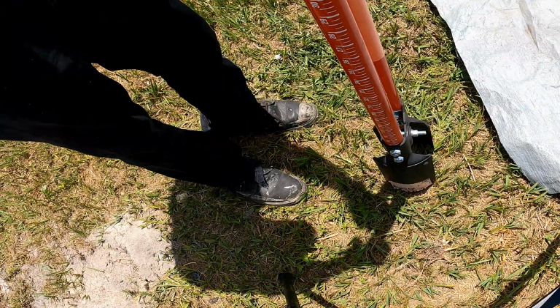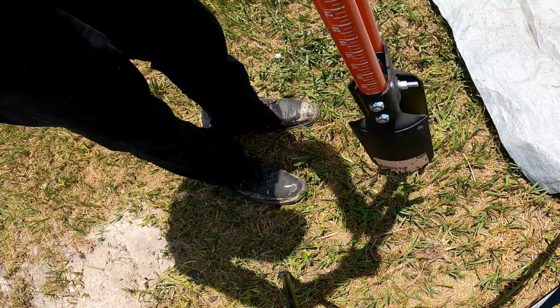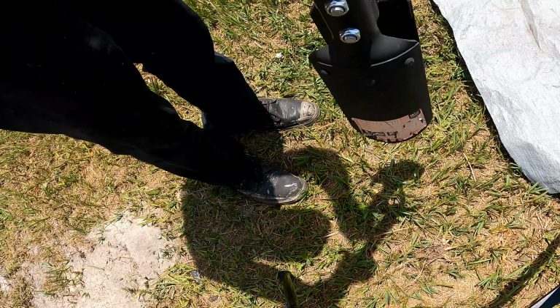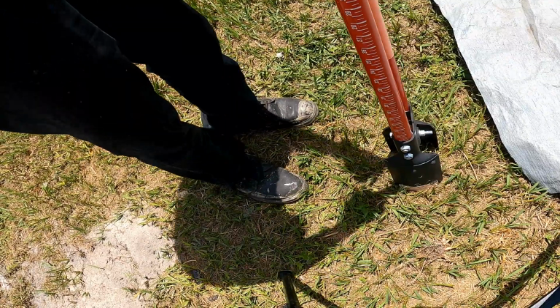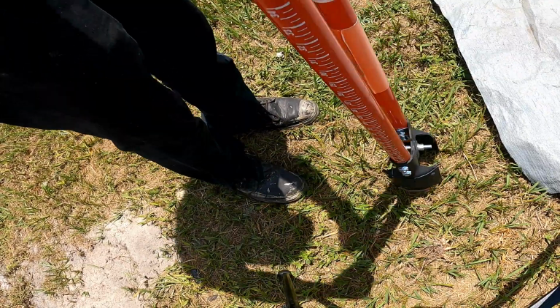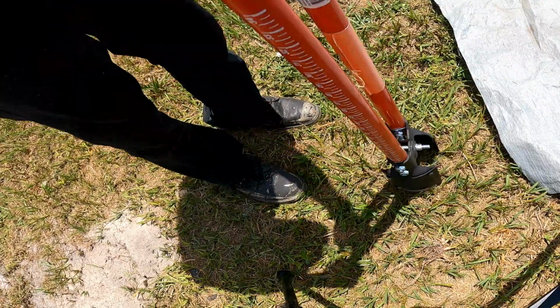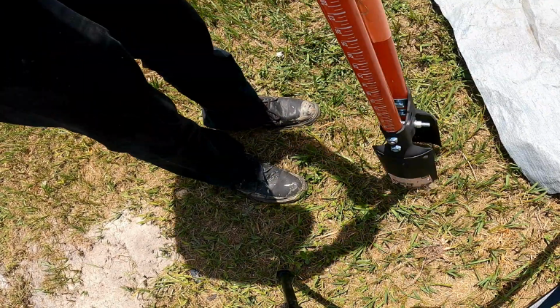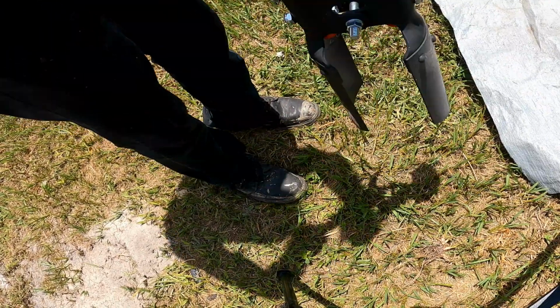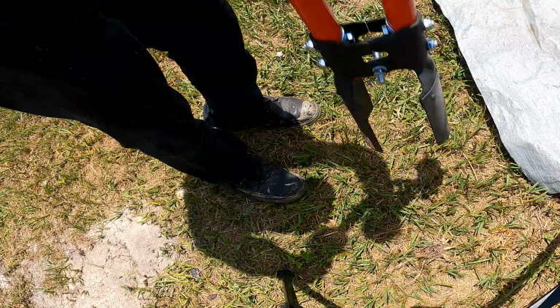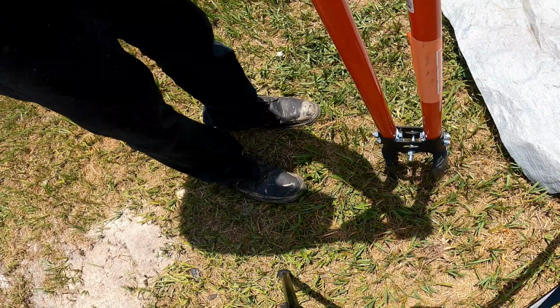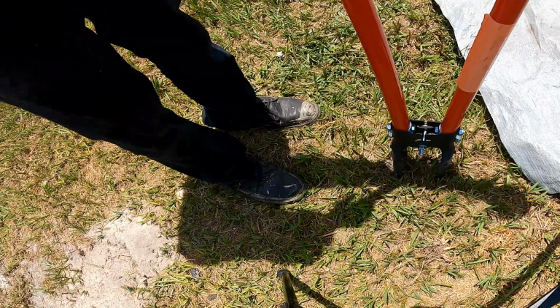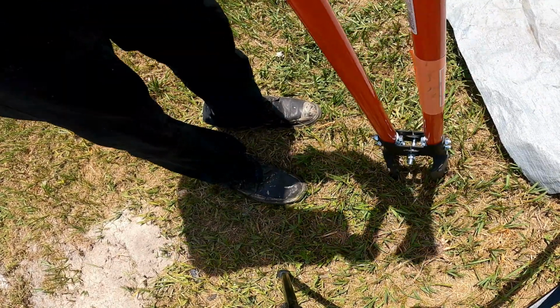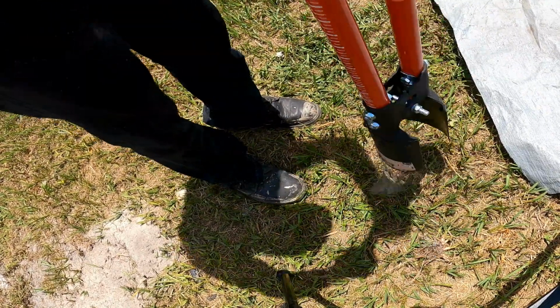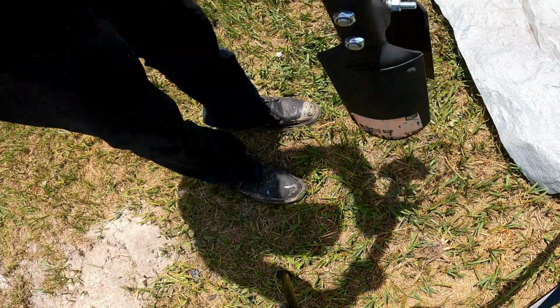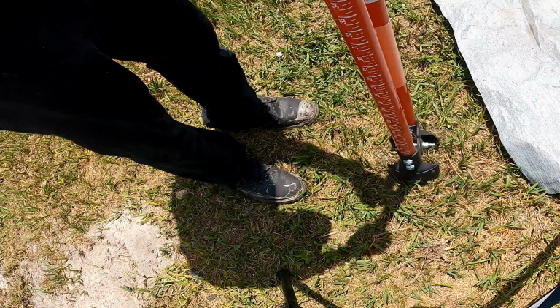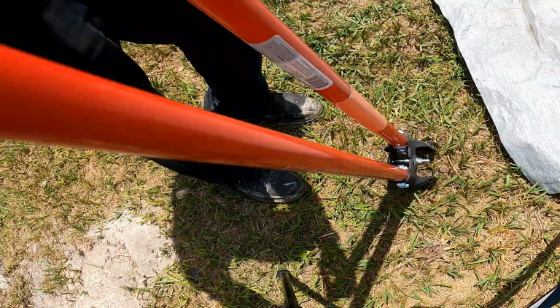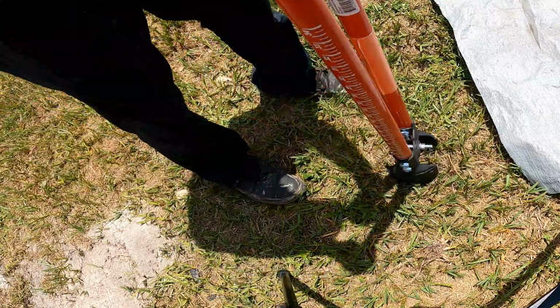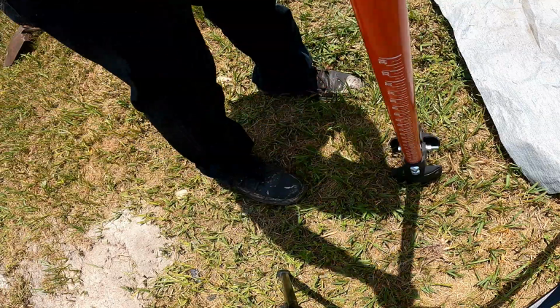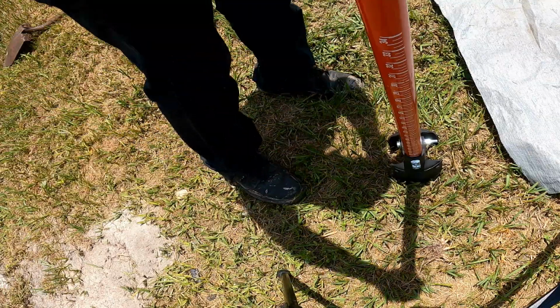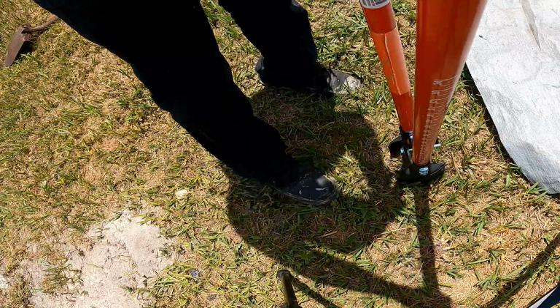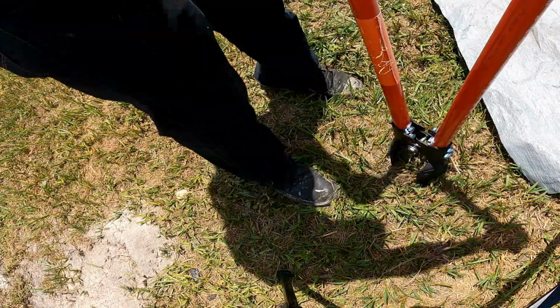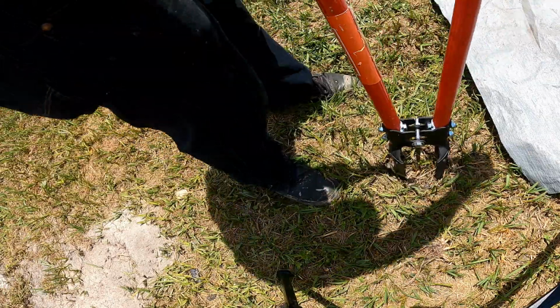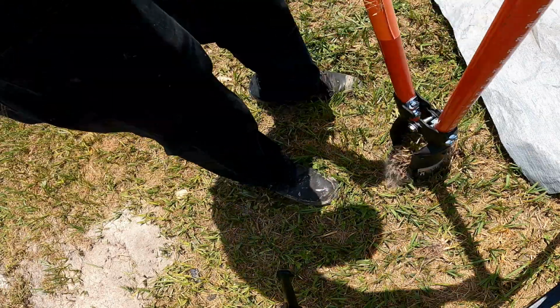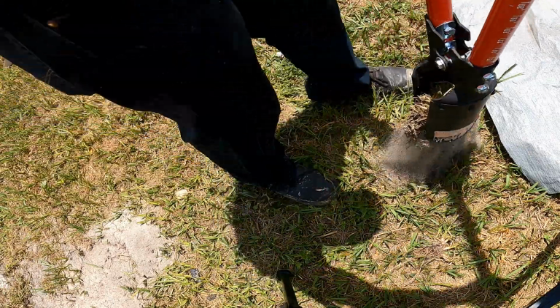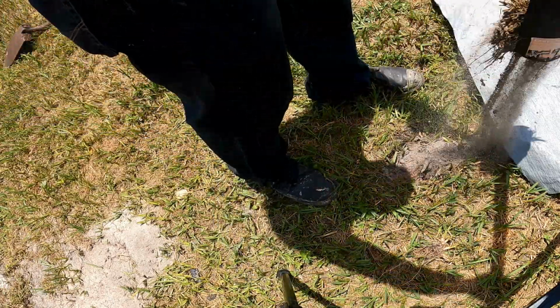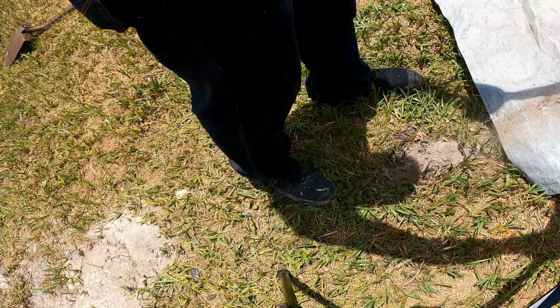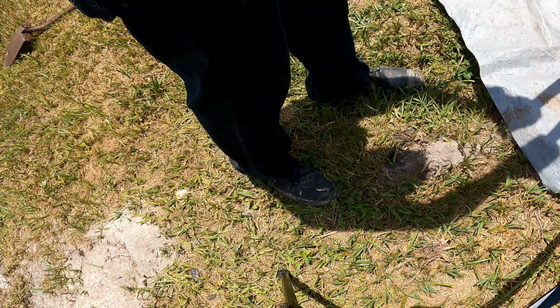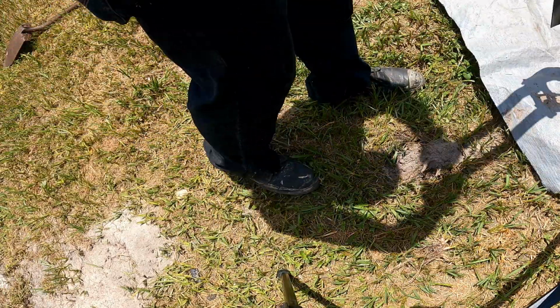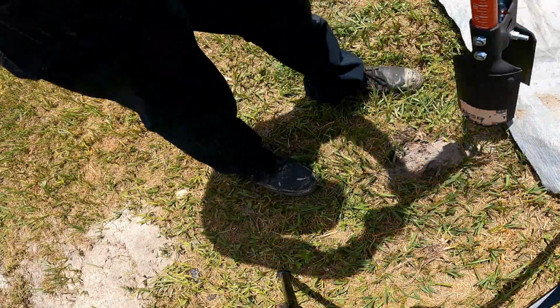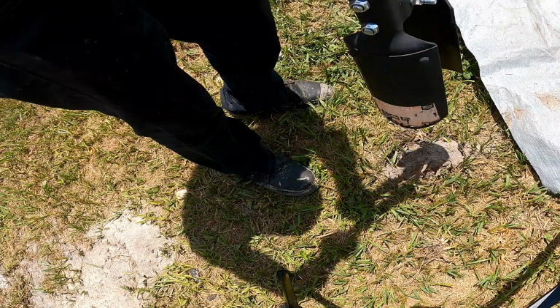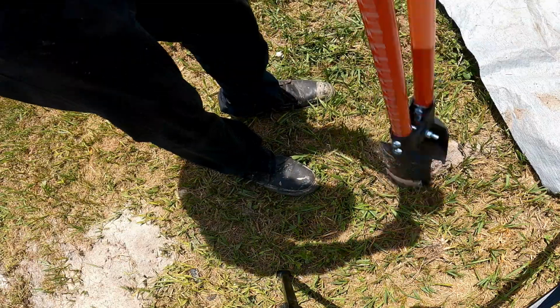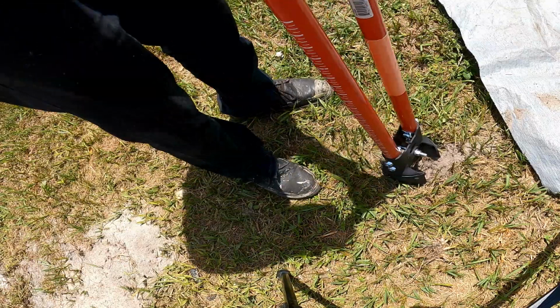I'm so excited to share the vertical drainage with everyone out there. This actually works very good. Today we're using it for the downspout discharge. We're going to get rid of that pop-up.